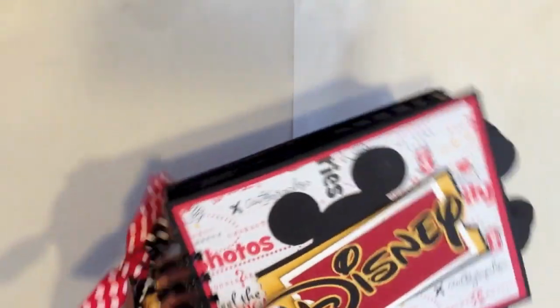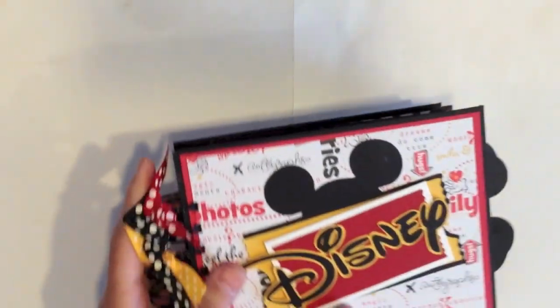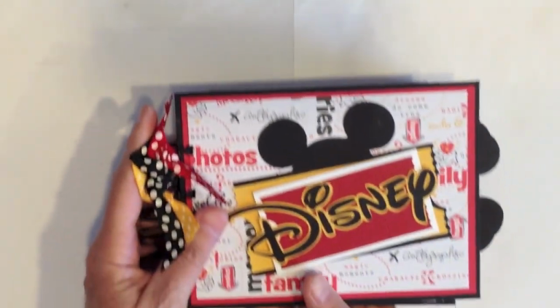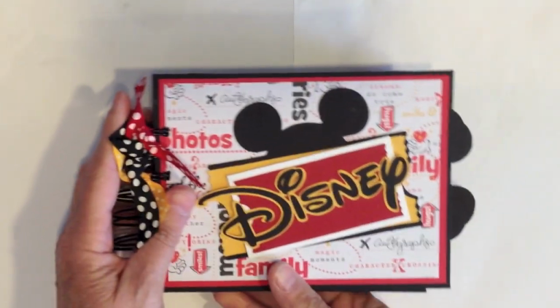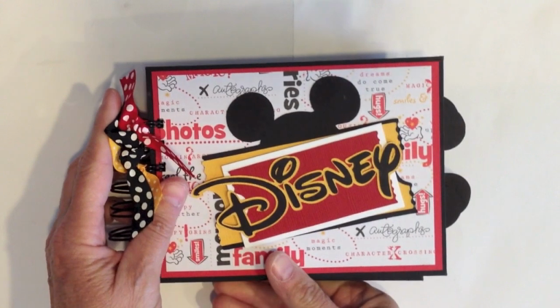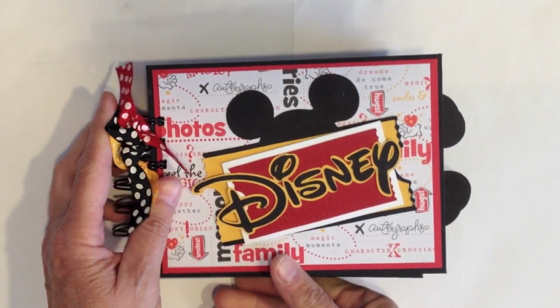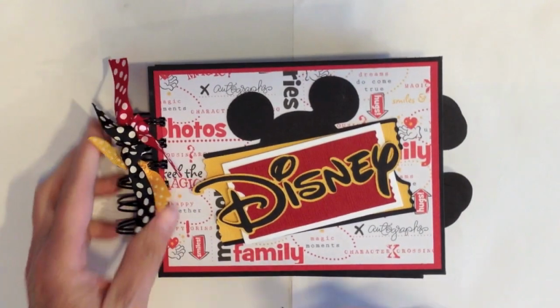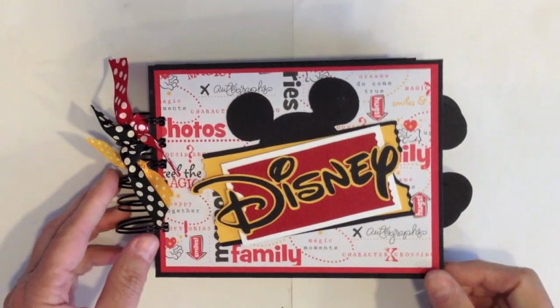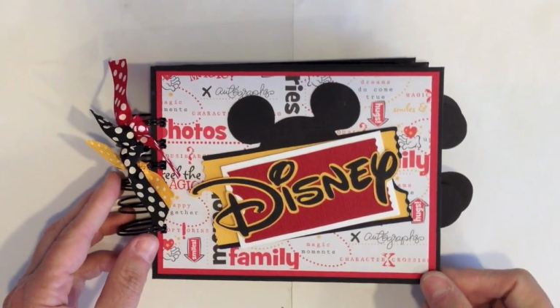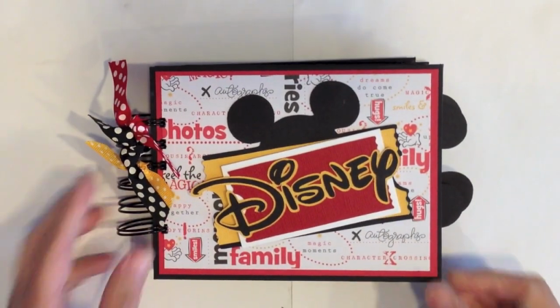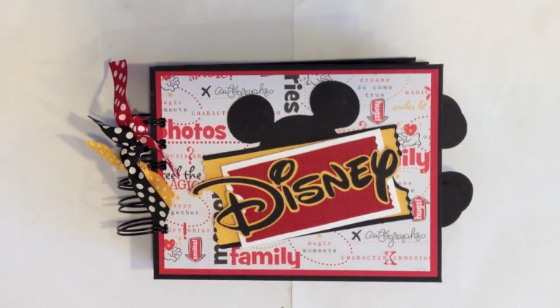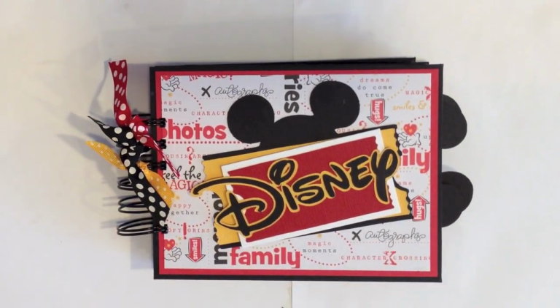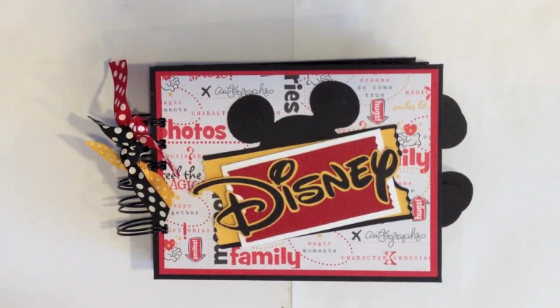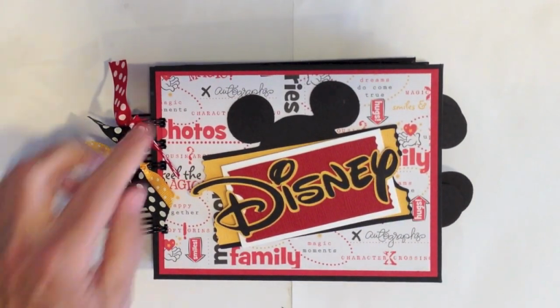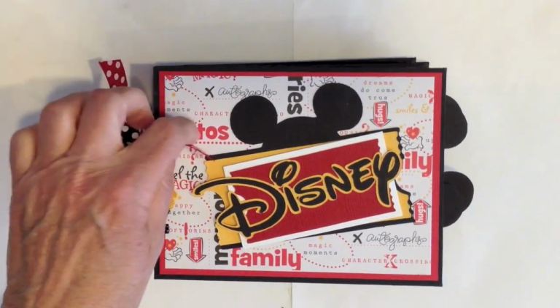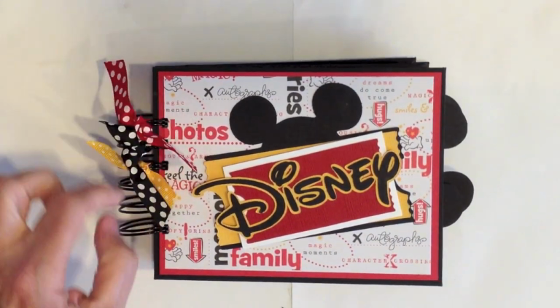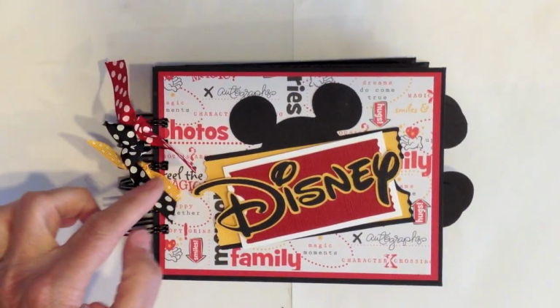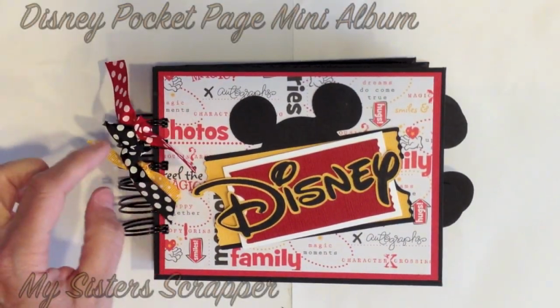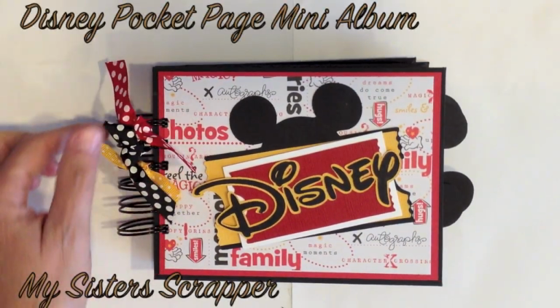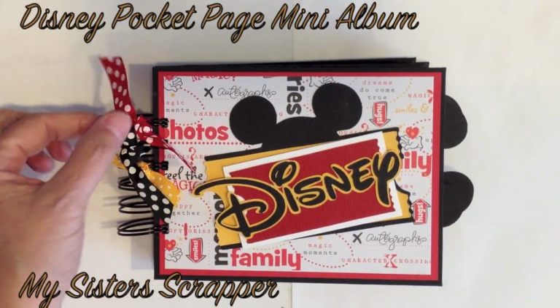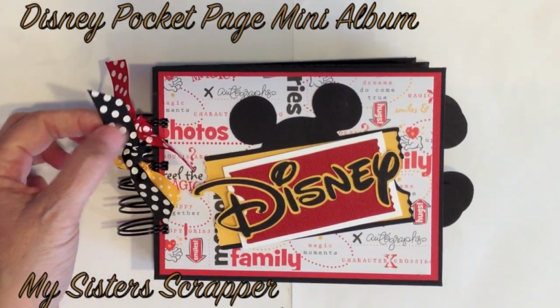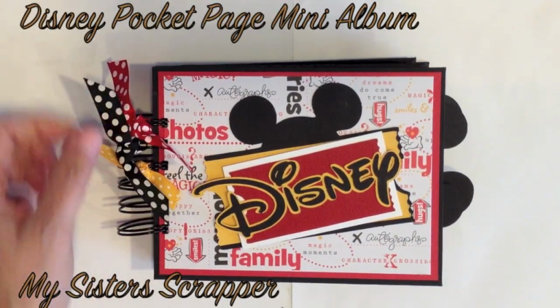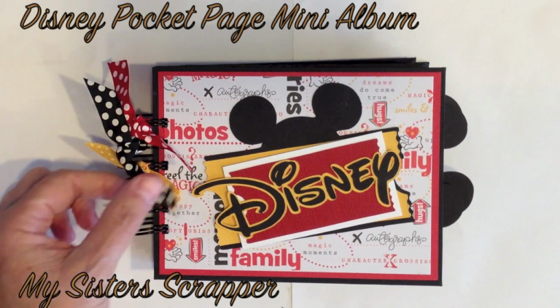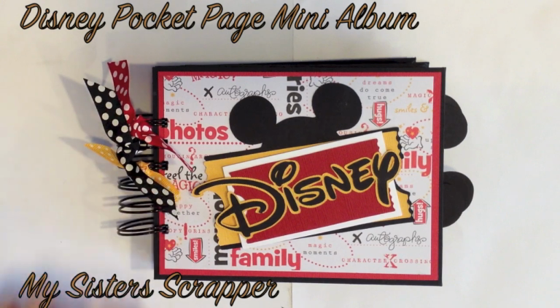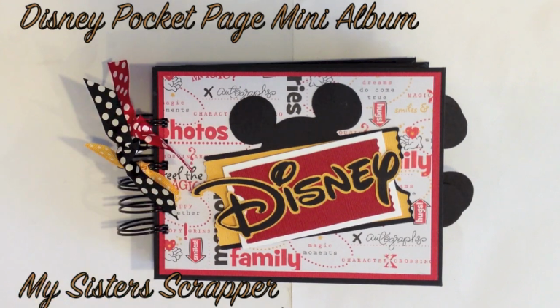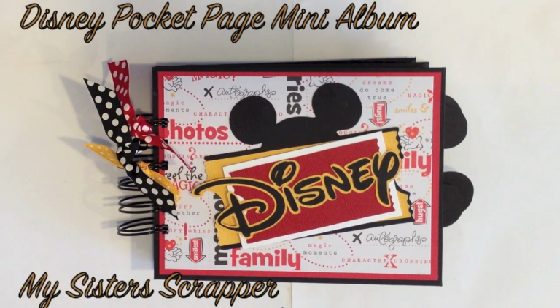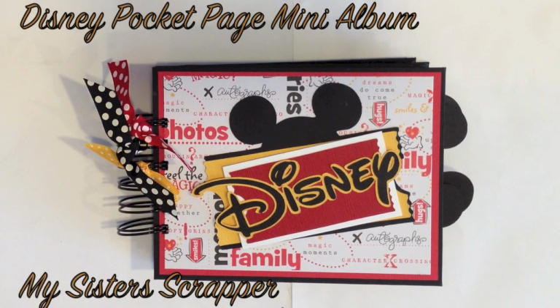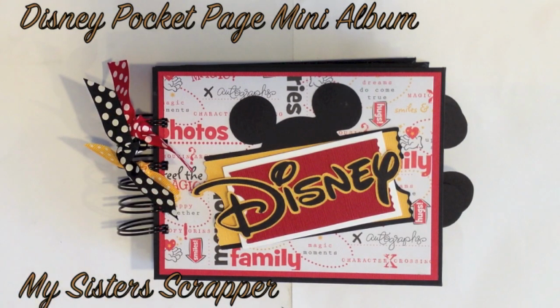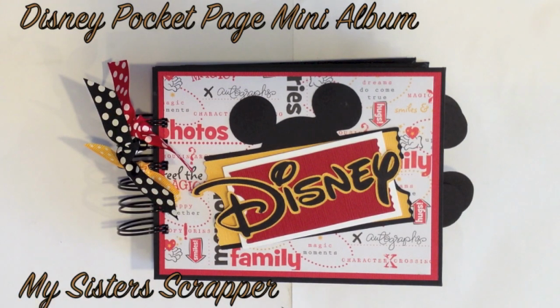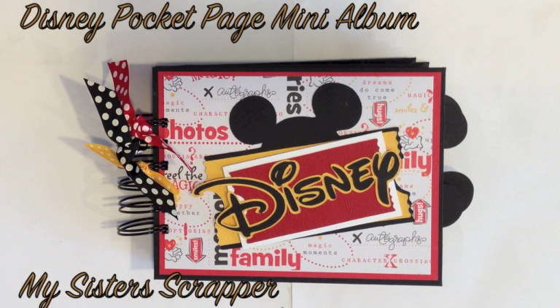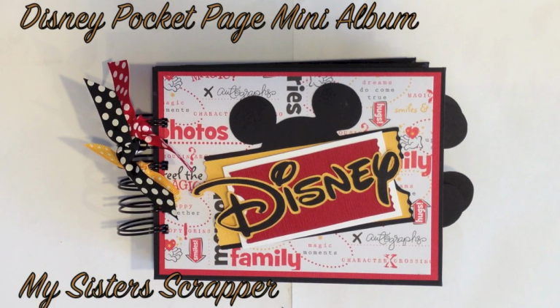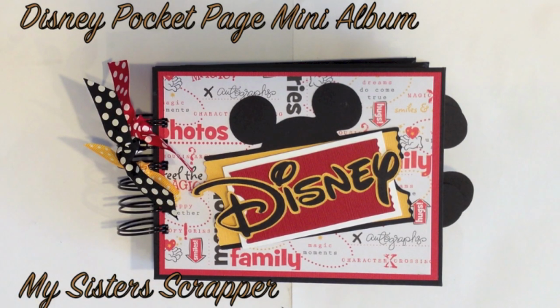So that's my little Disney mini album. I hope you like it — I think it turned out really cute. Who doesn't love the Disney colors? They're so fabulous. So there you have it, everybody. Thanks for watching. Bye.